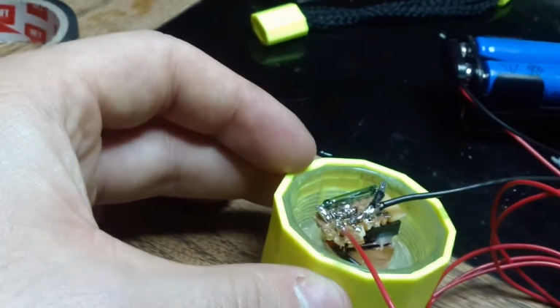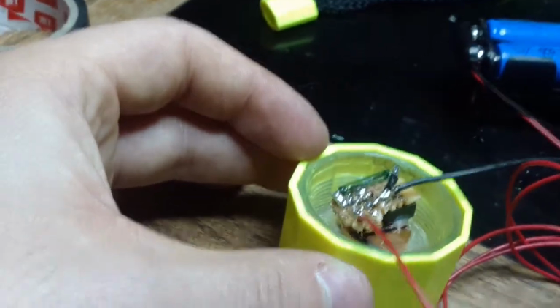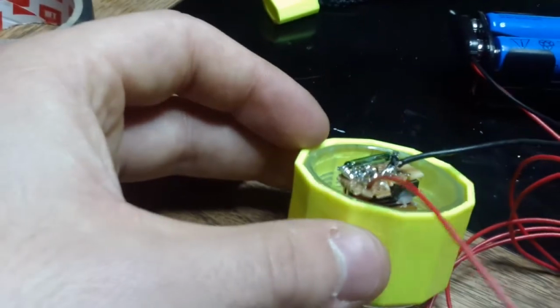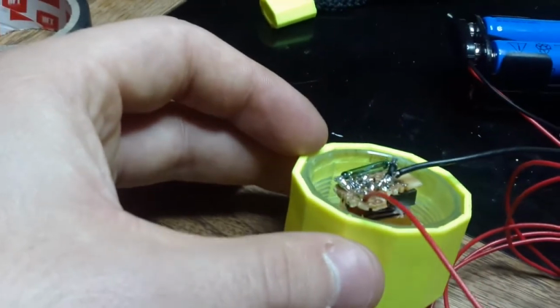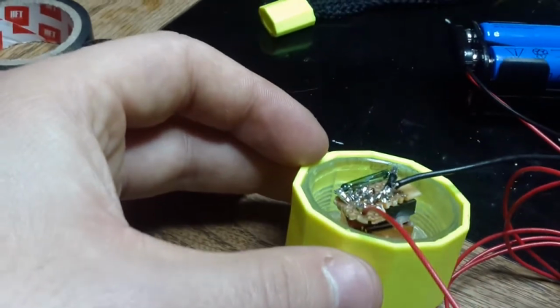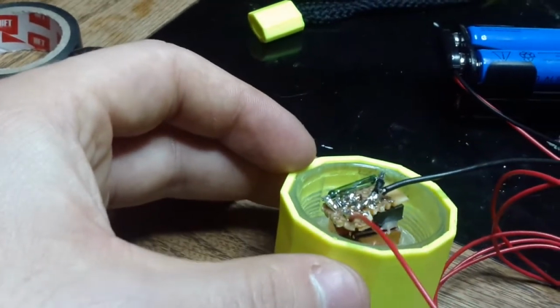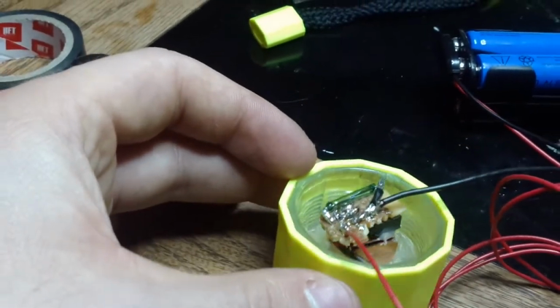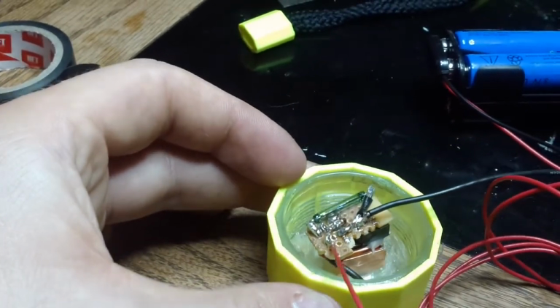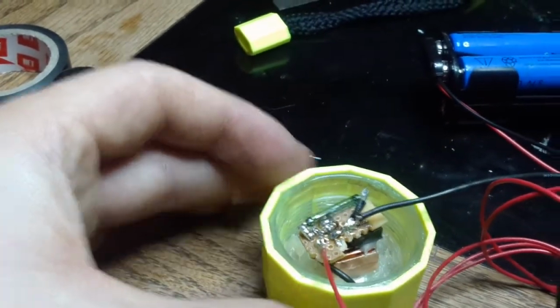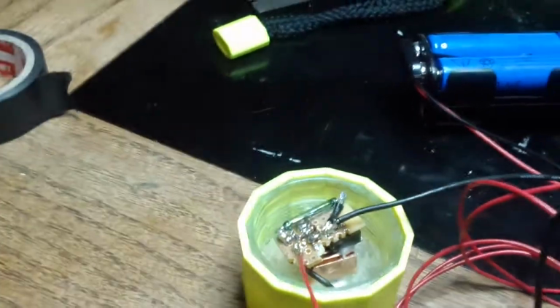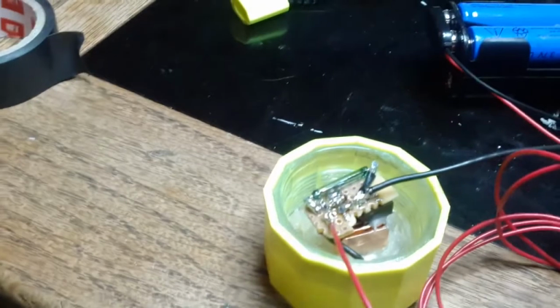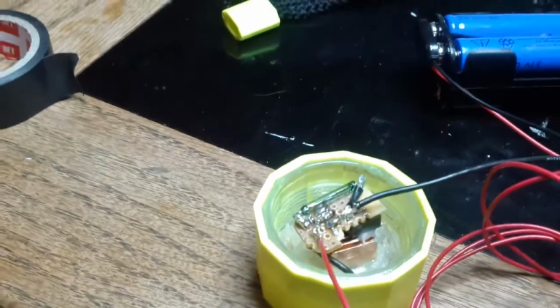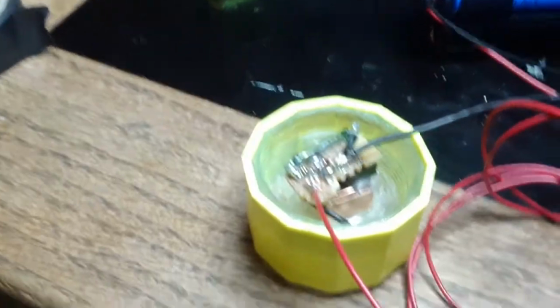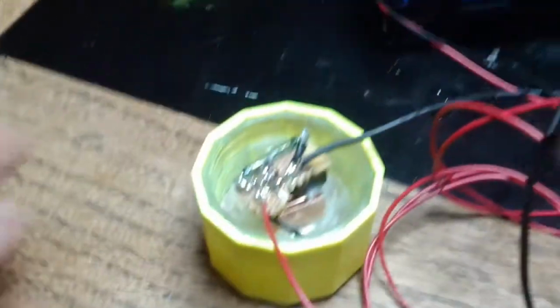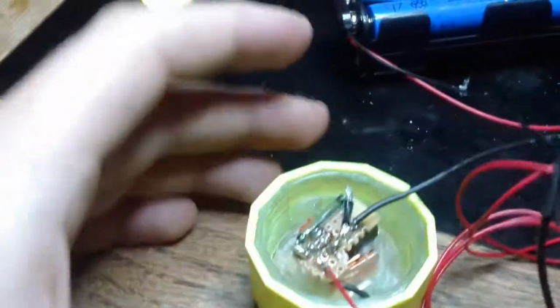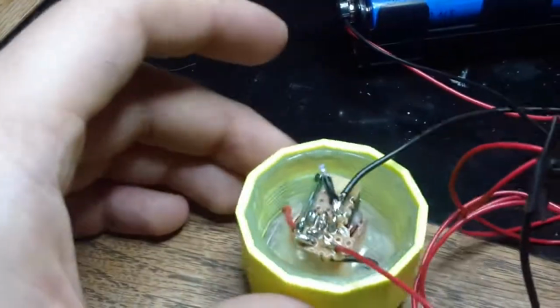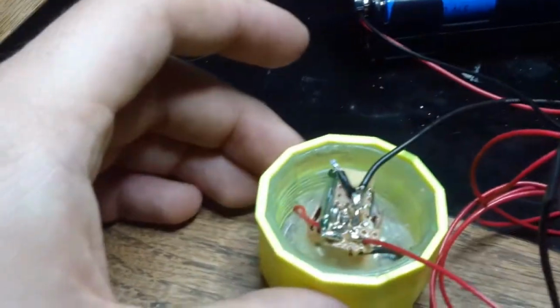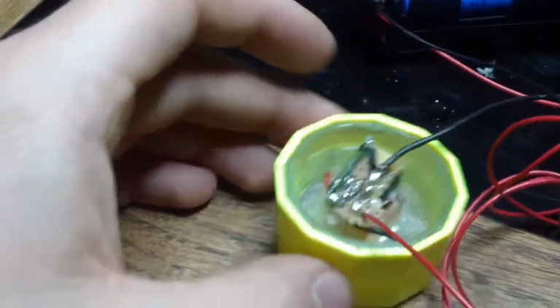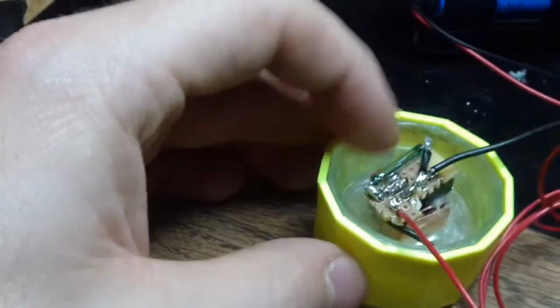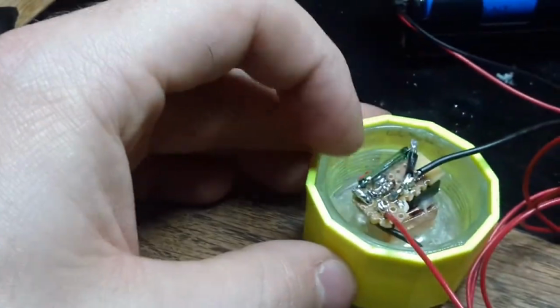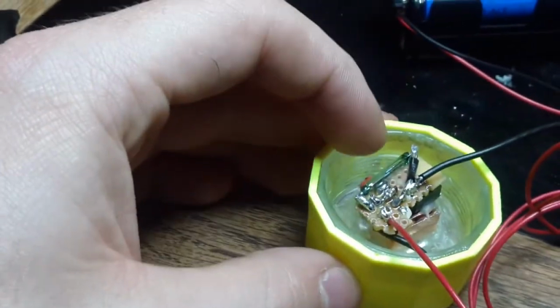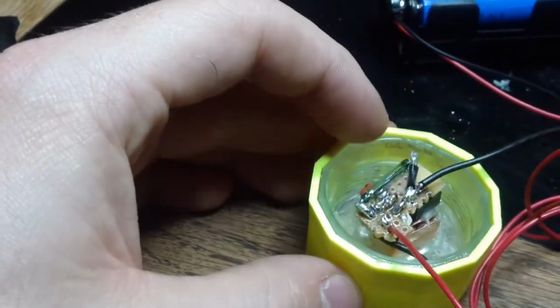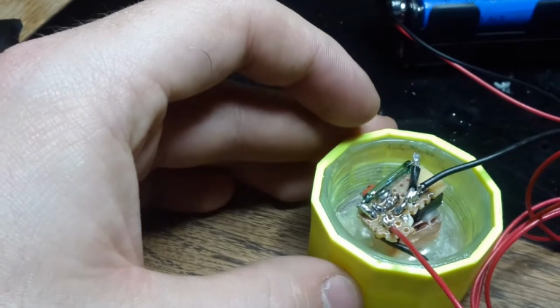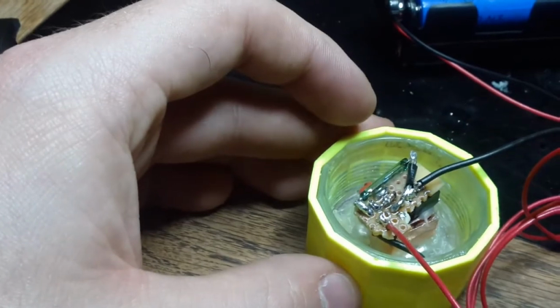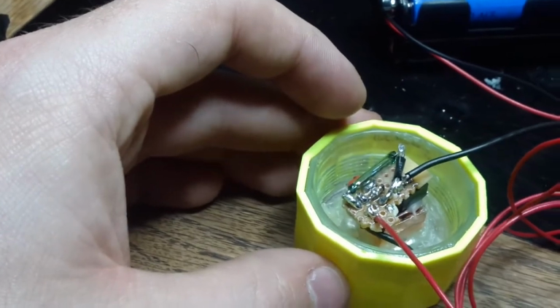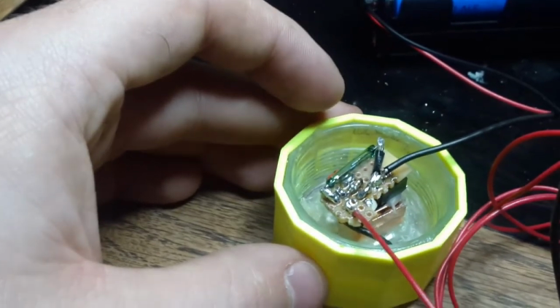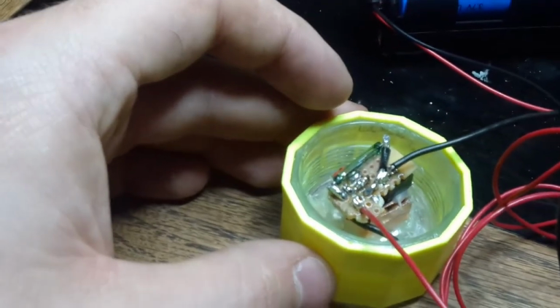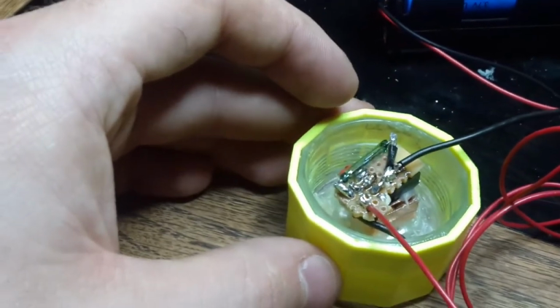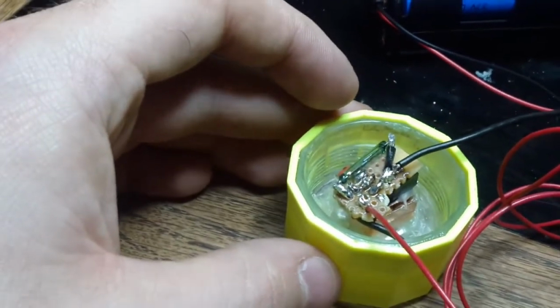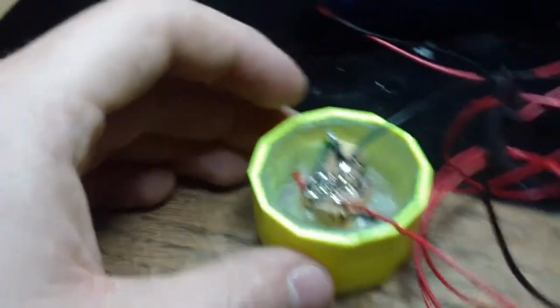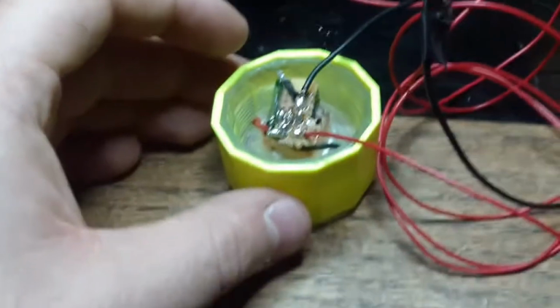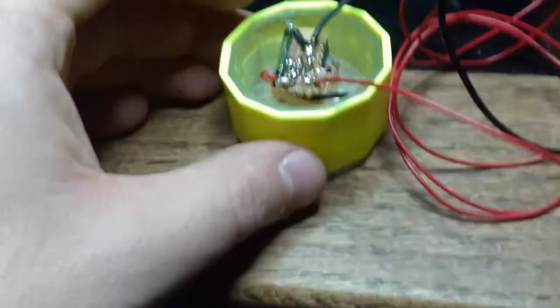There's two resistors under there to make the LM317 output 7 volts even, or pretty close to it. That right there is the magnetic reed switch. Other than that, it's pretty basic.